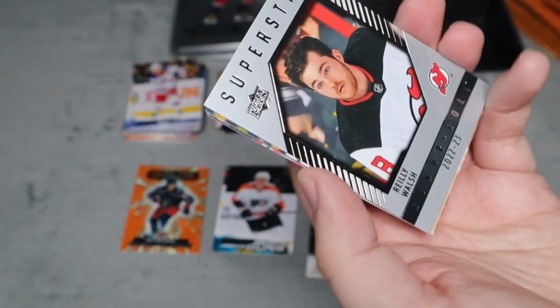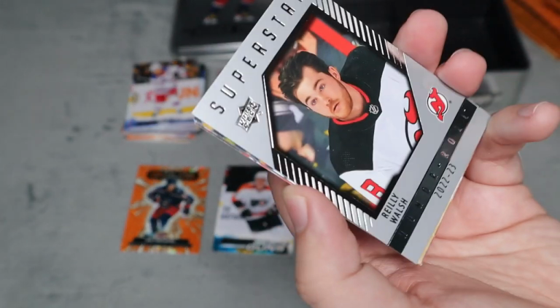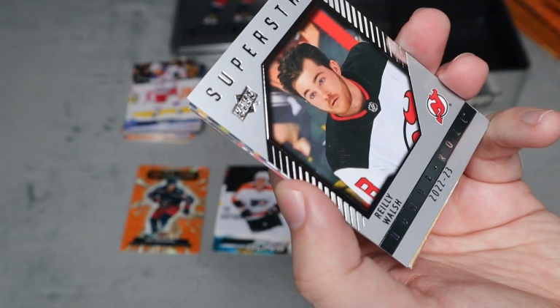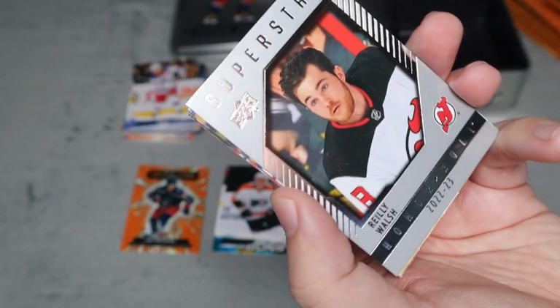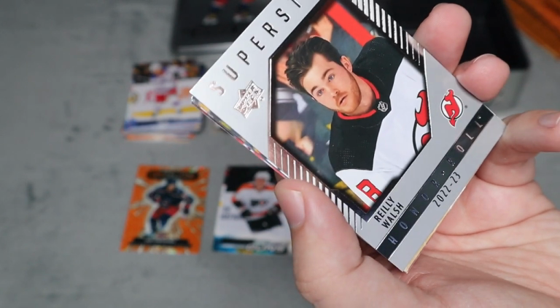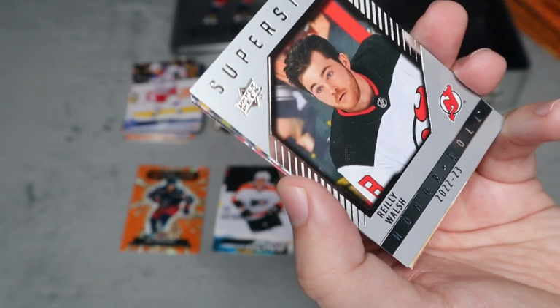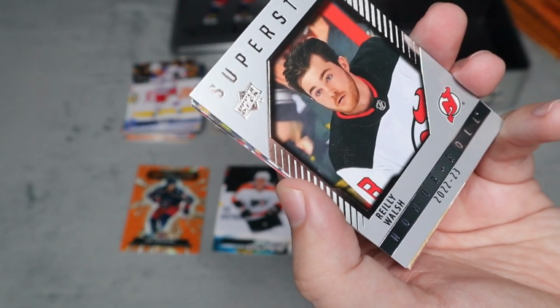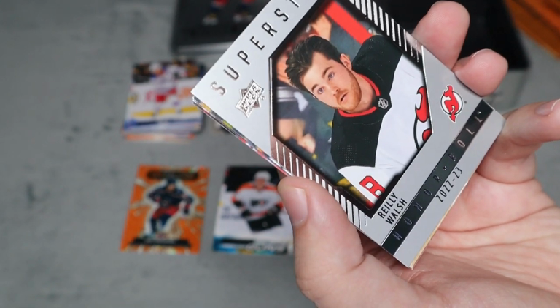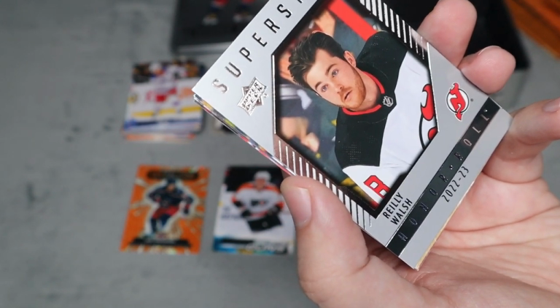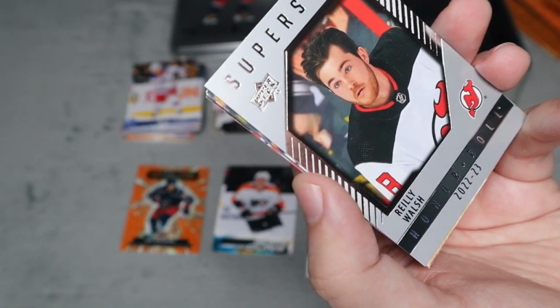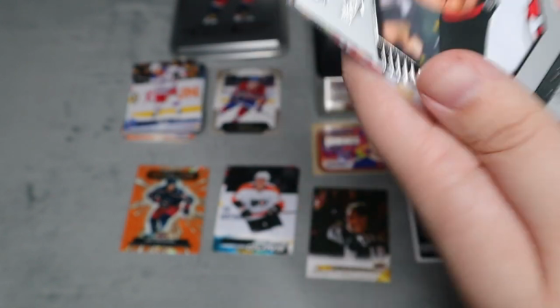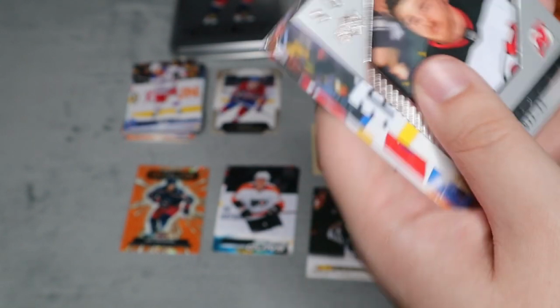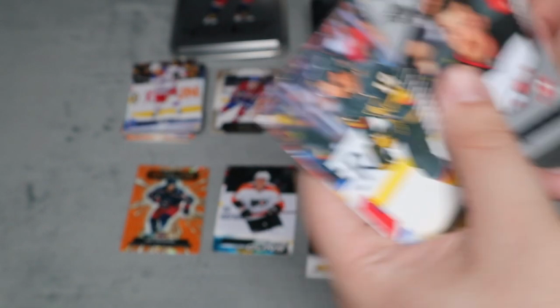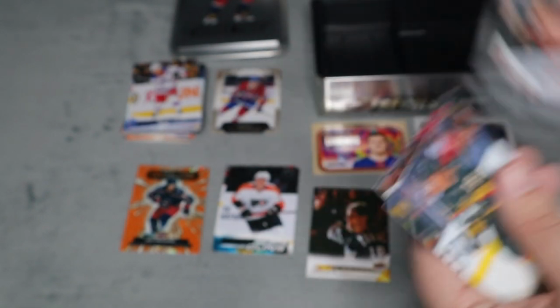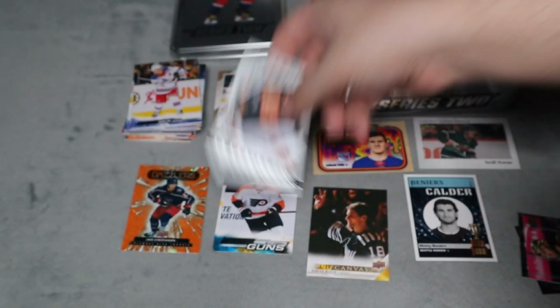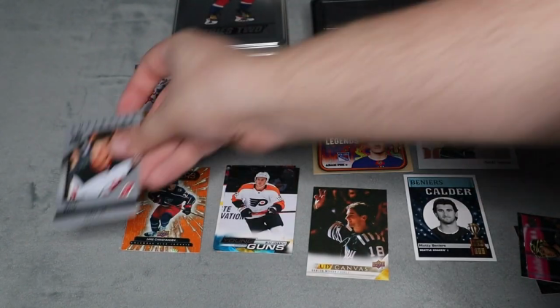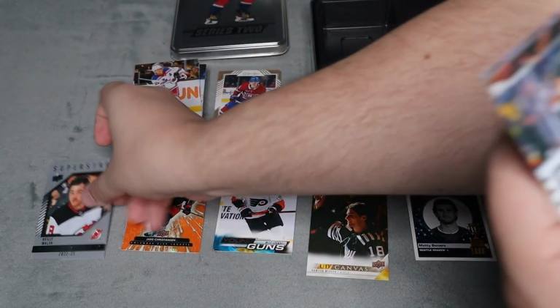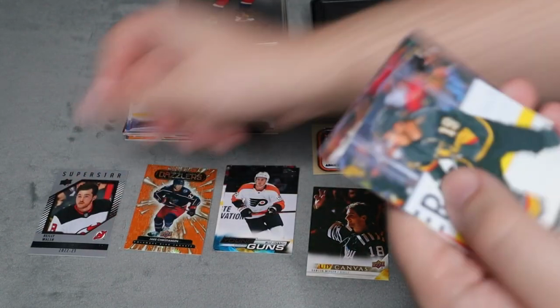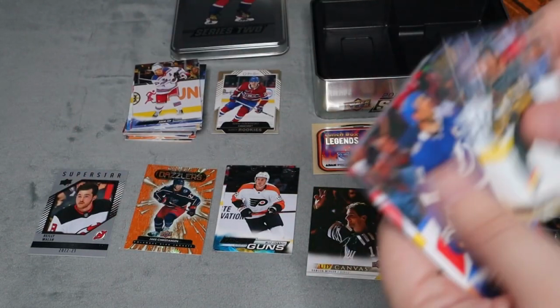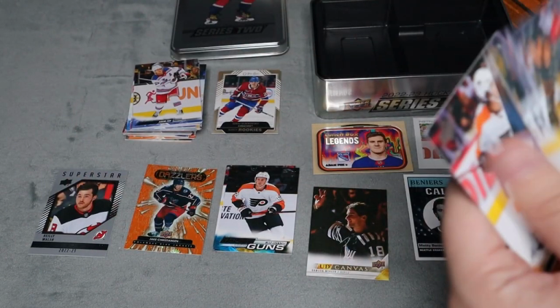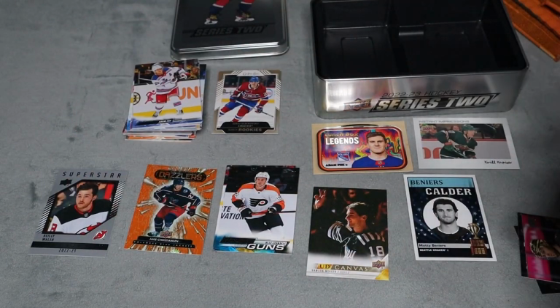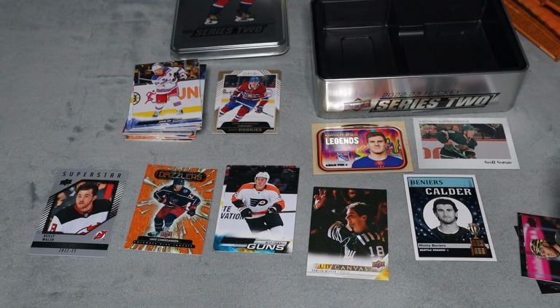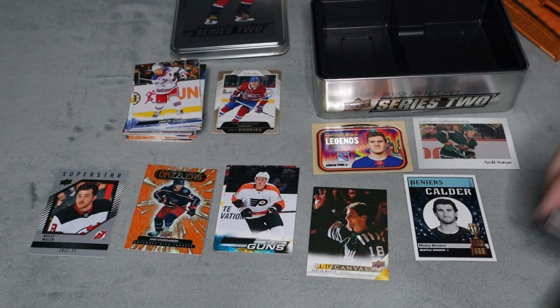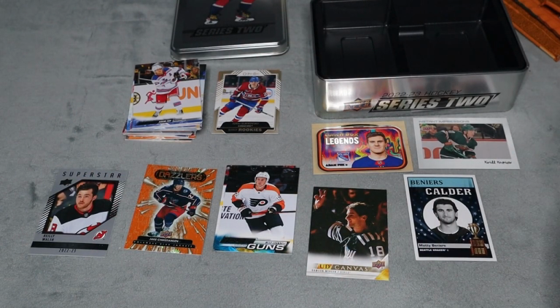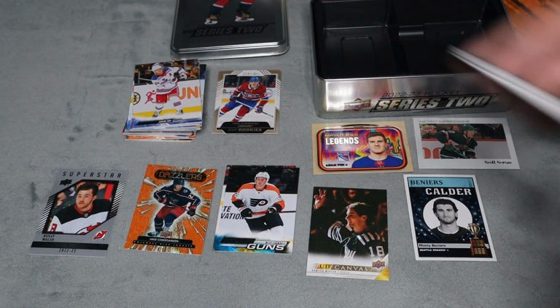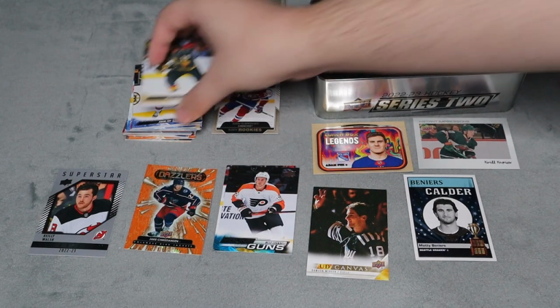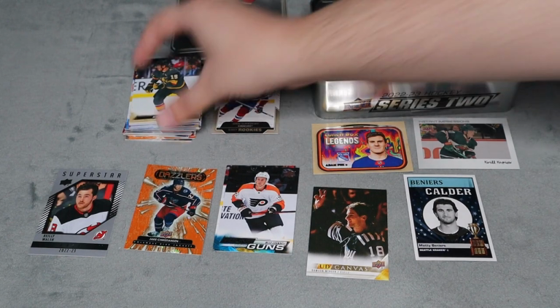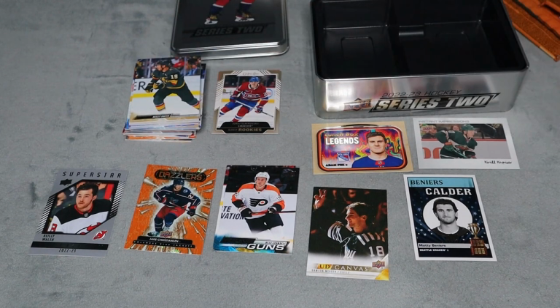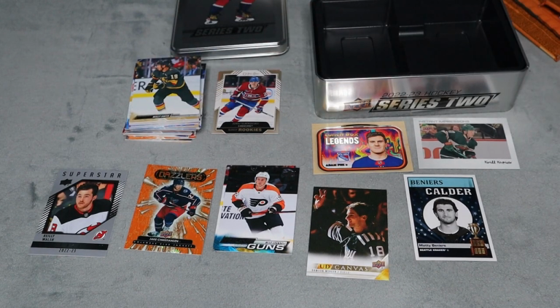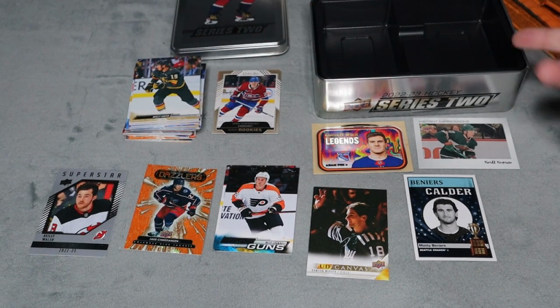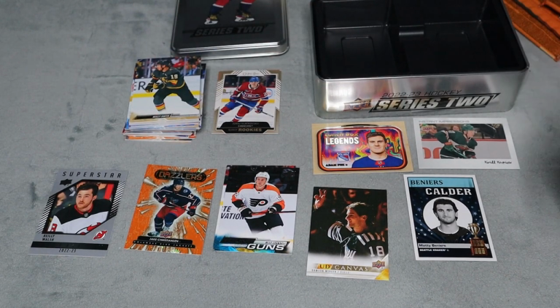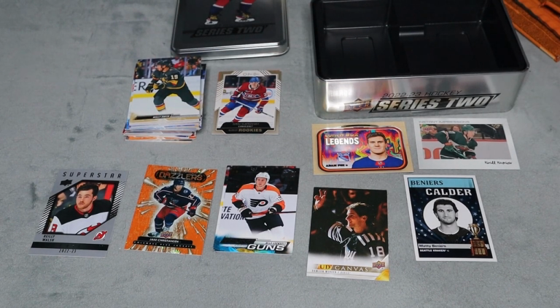We got a Superstar Honor Roll for Riley Walsh, and the rest are all base. So for under 30 dollars - around 20 to 30 dollars is what I paid for this tin.